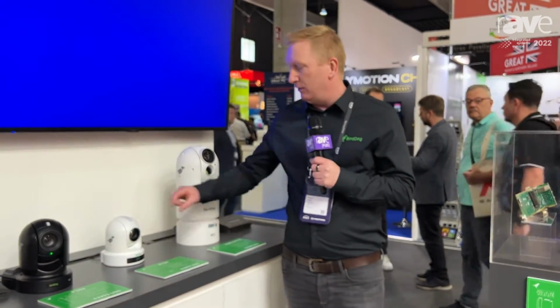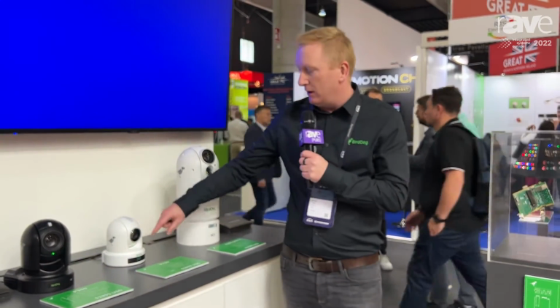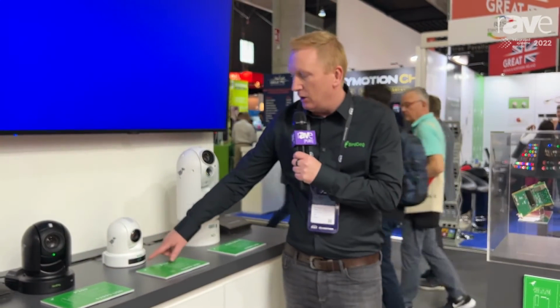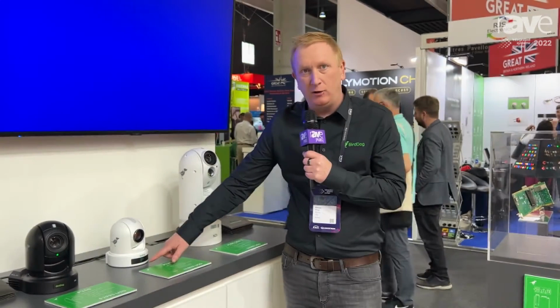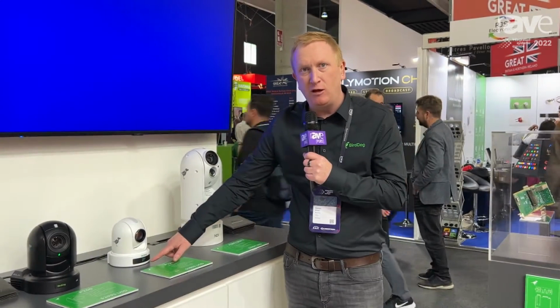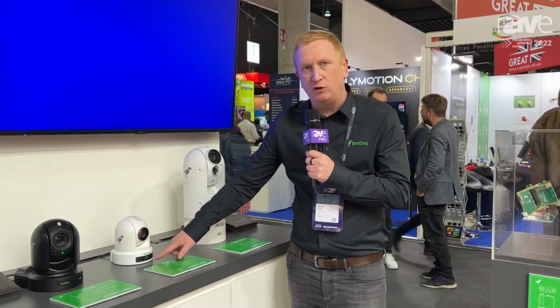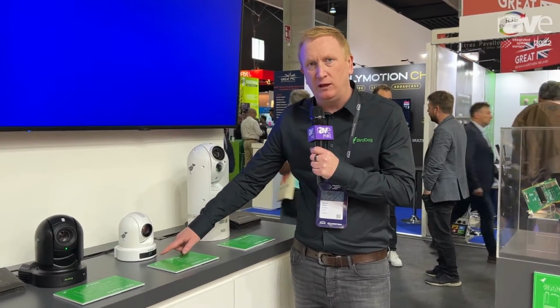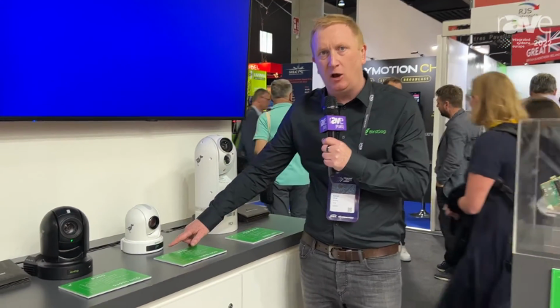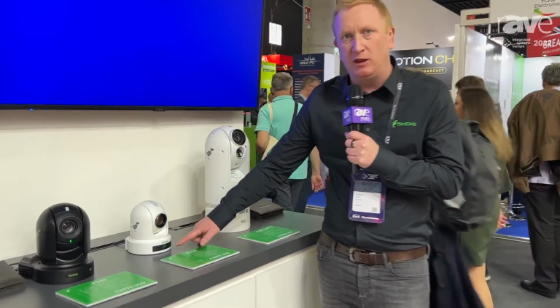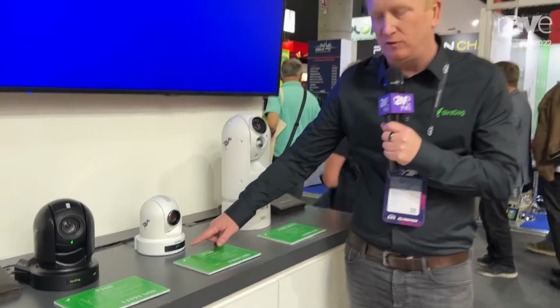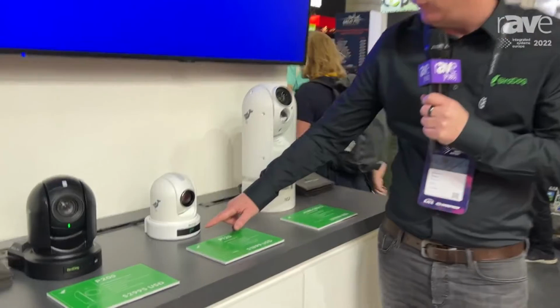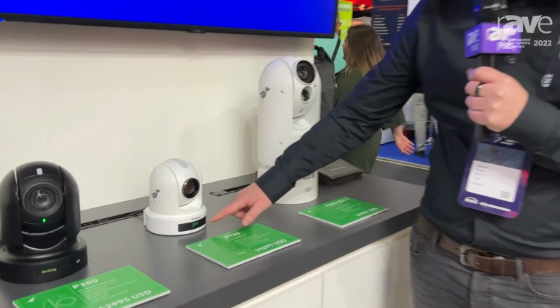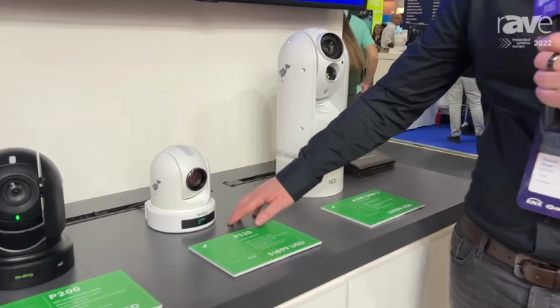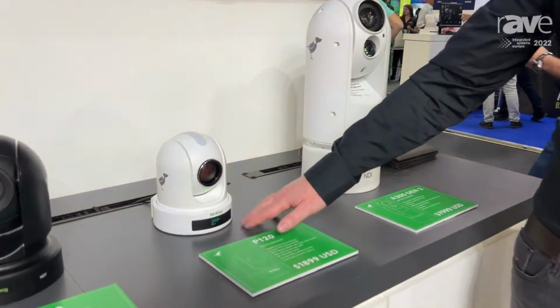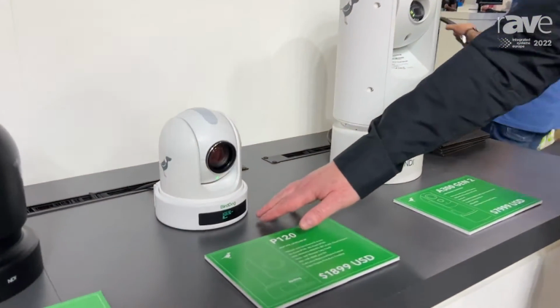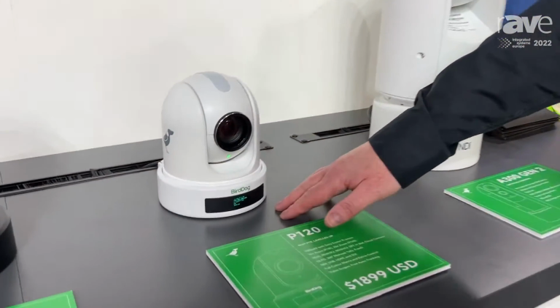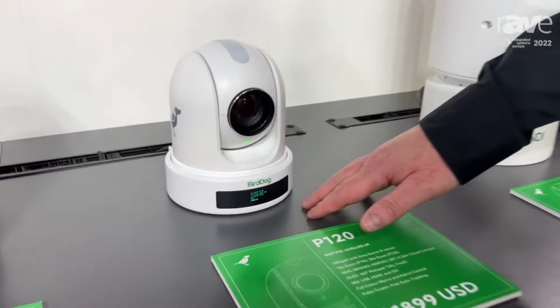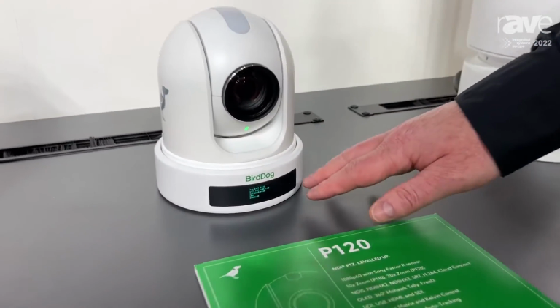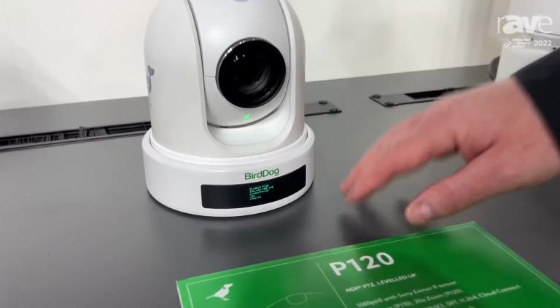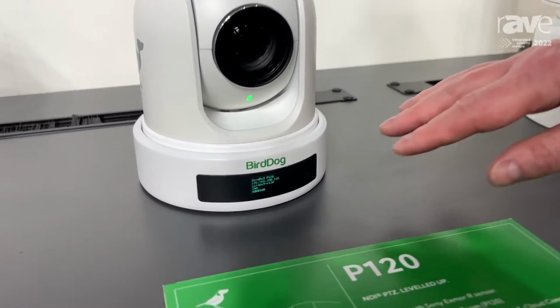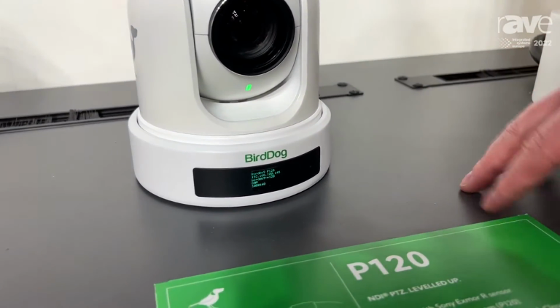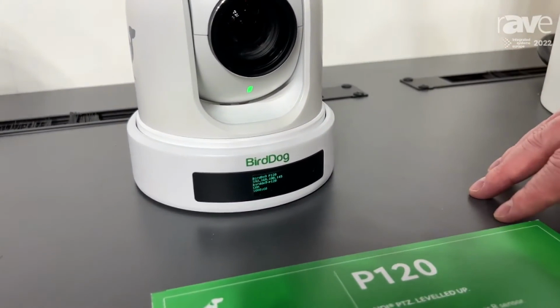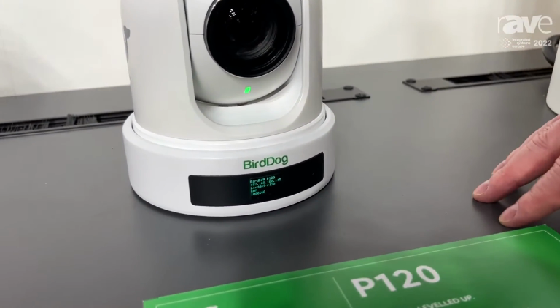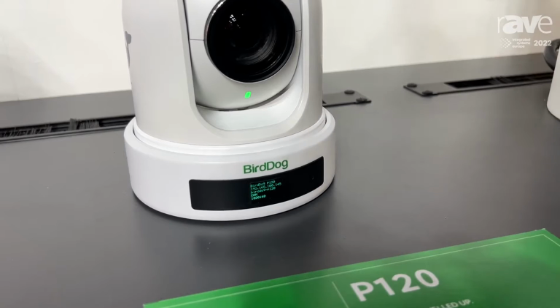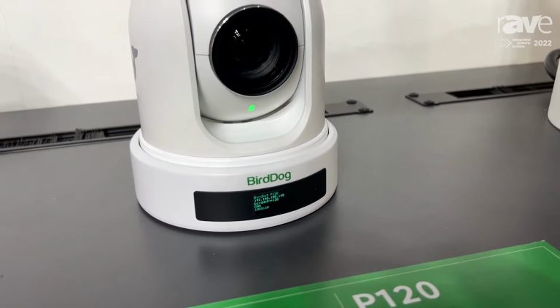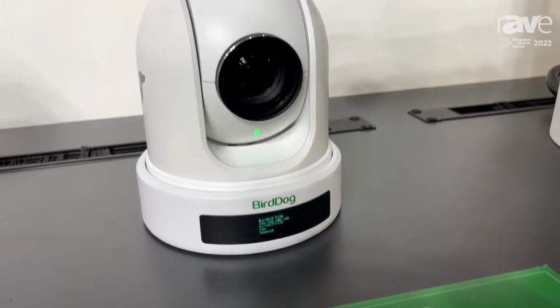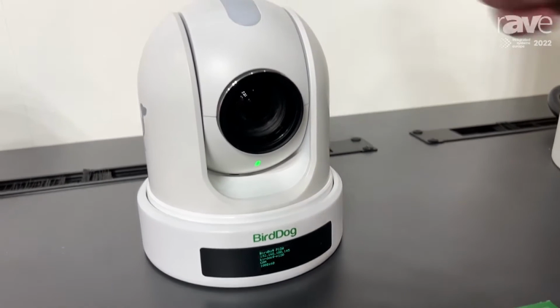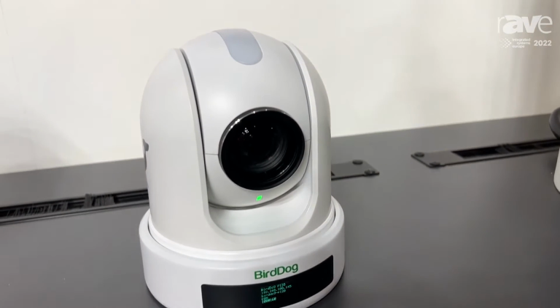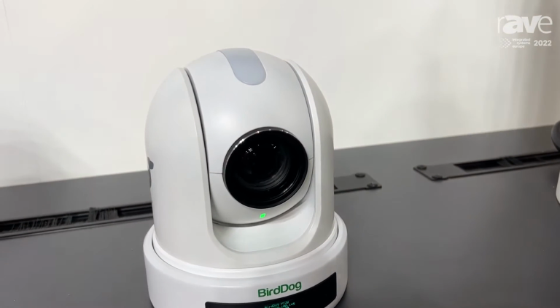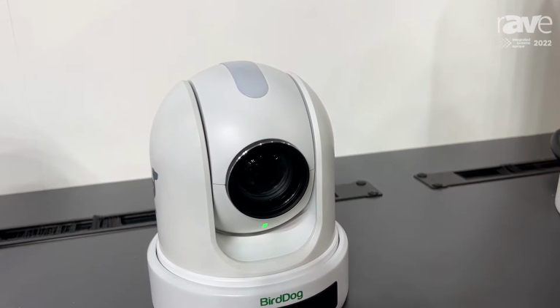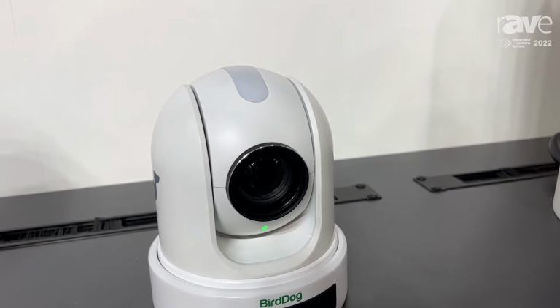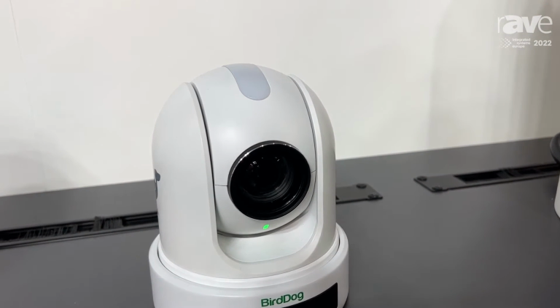It's got an OLED on the front, where you can see the IP address and various other things like the format, the frame rate, and all that sort of thing. So really handy information right there on the front. It's got a big tele light on the top, so you know which camera's live to air.